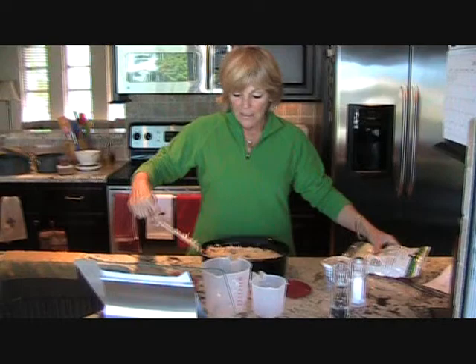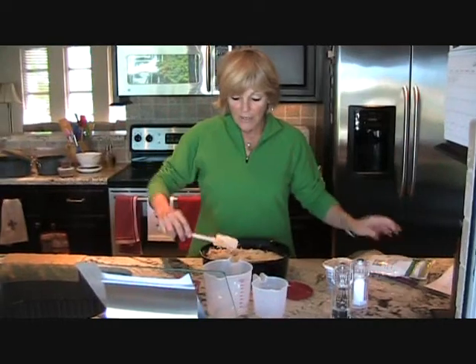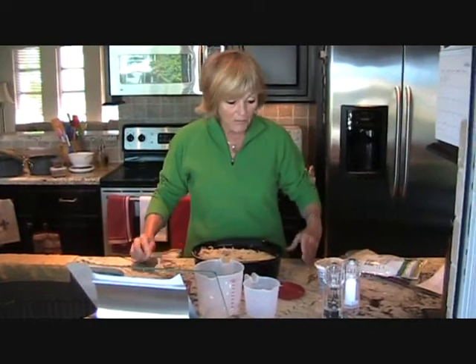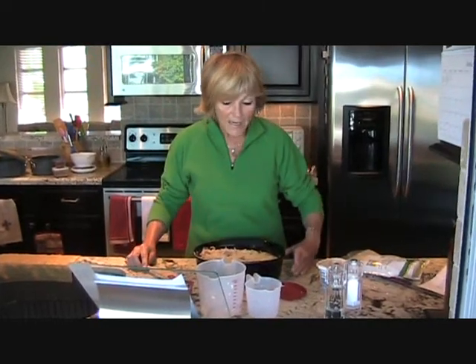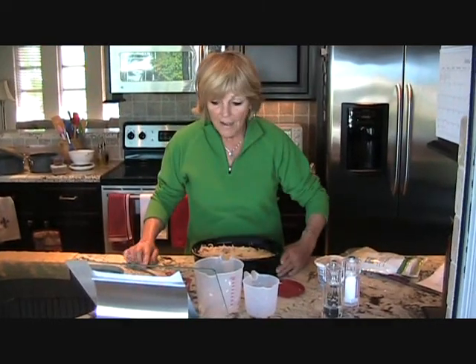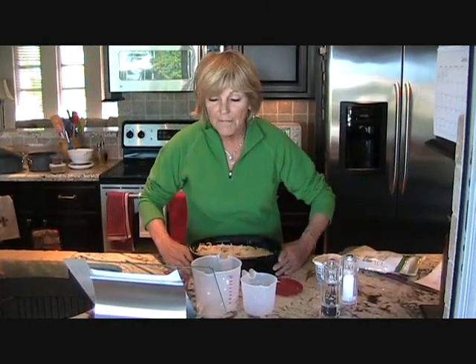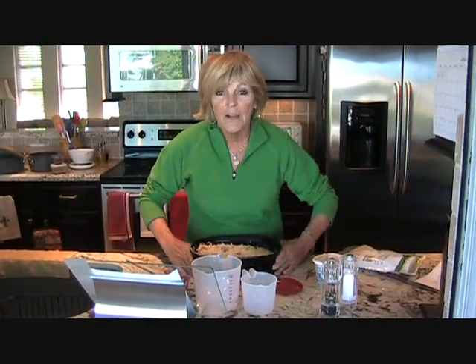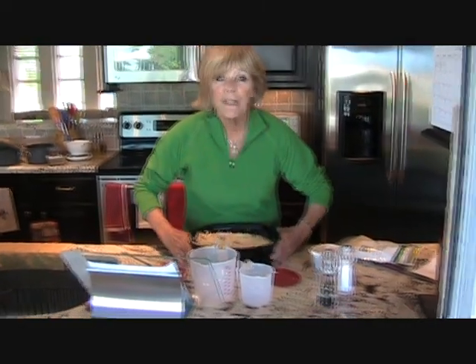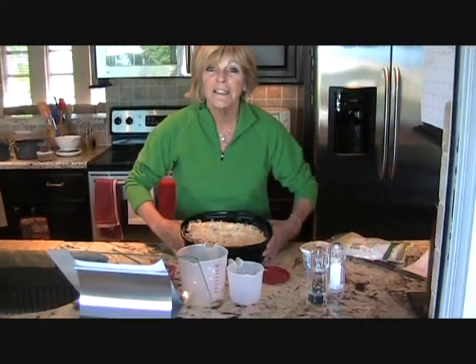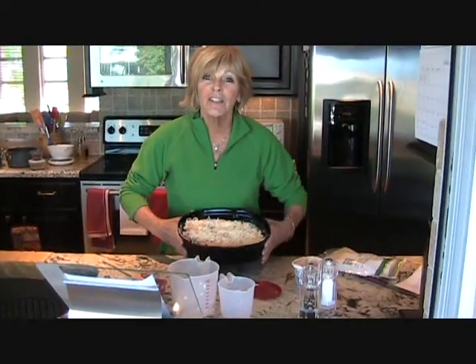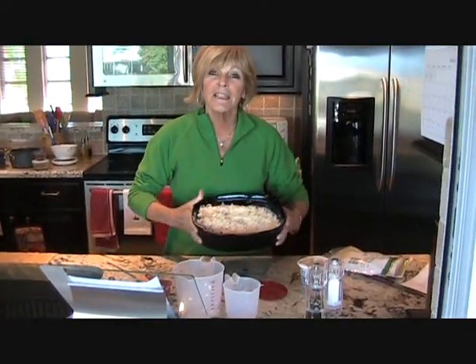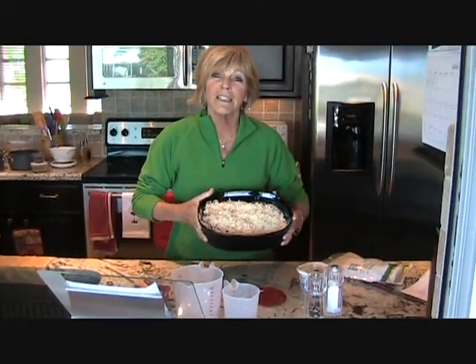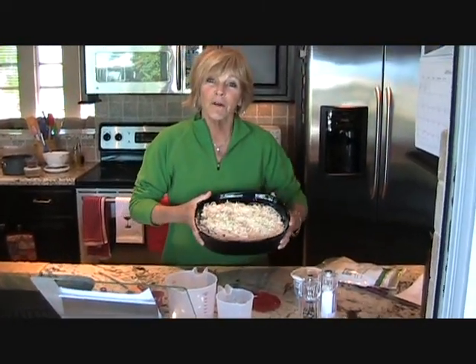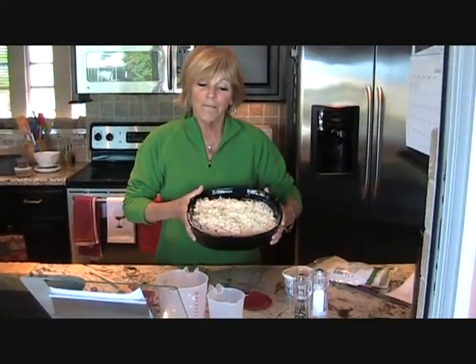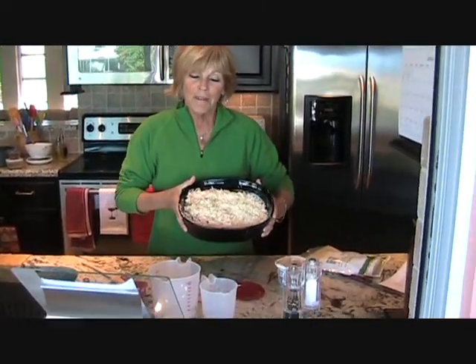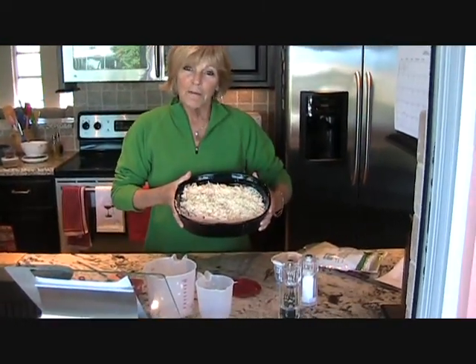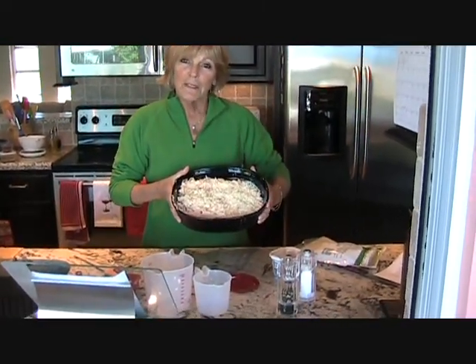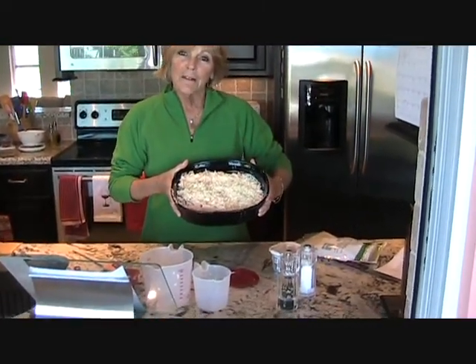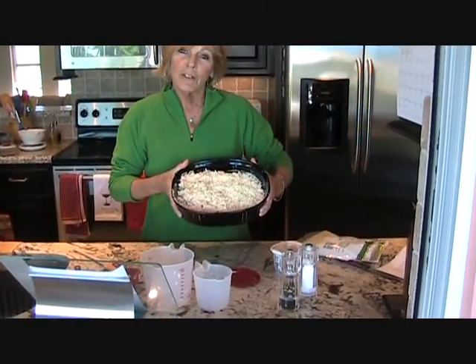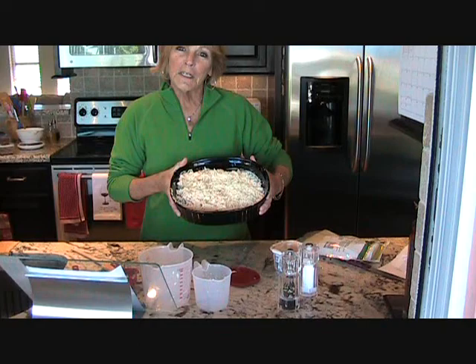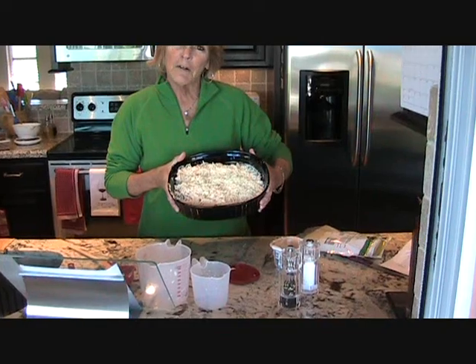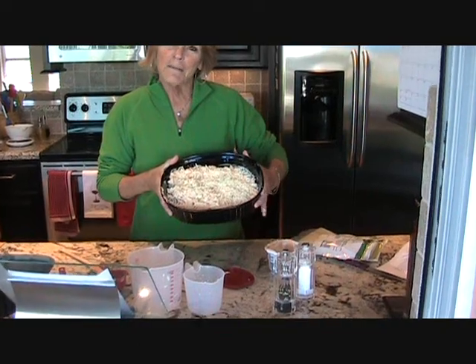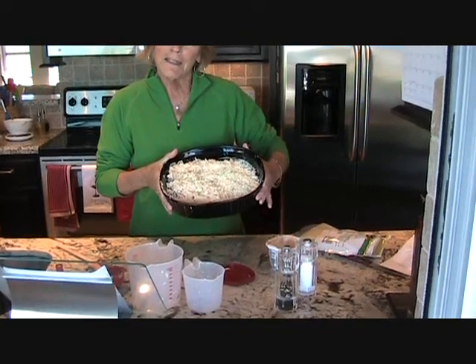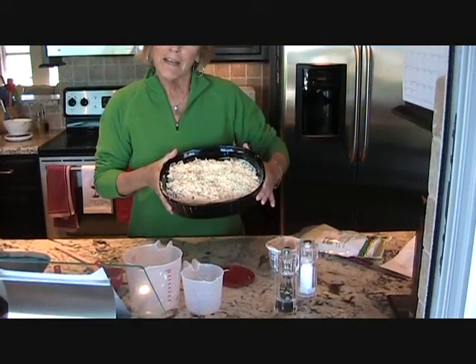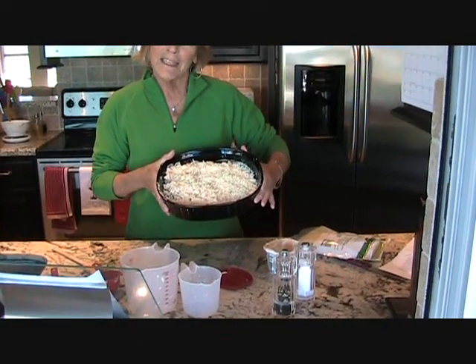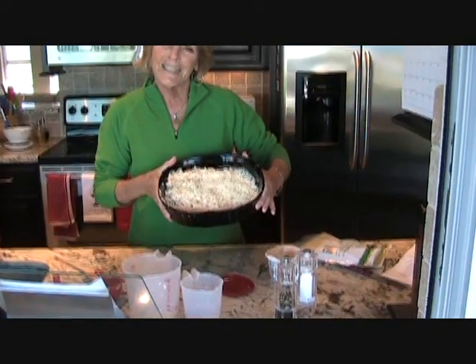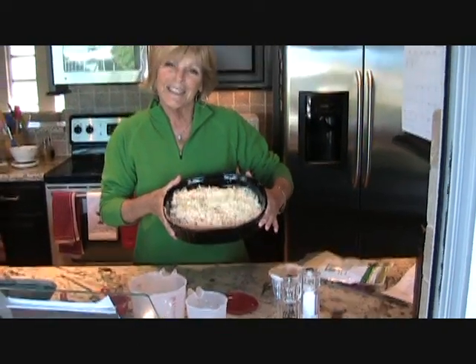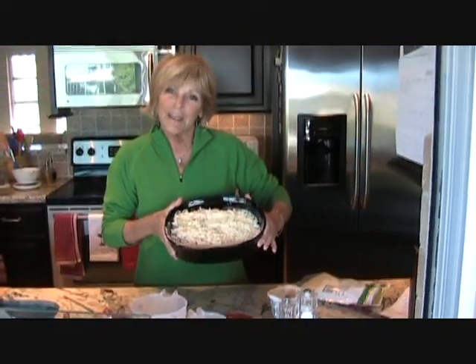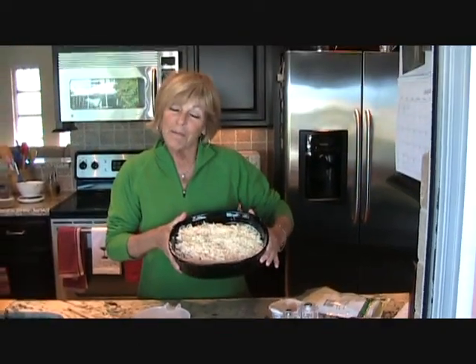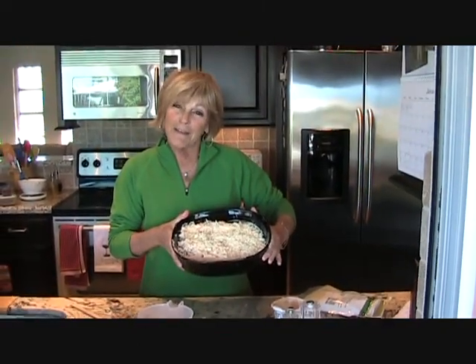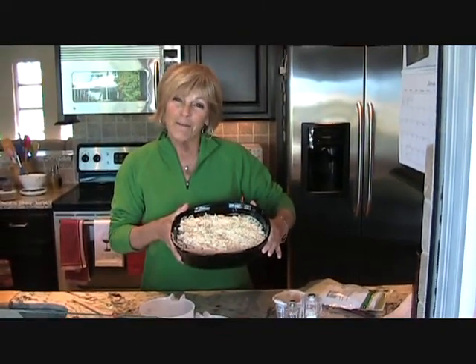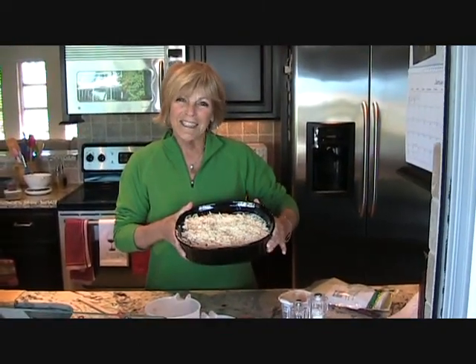So here we have our Mexican chicken casserole with Philadelphia cooking cream, Santa Fe blend. Be back in a few minutes.